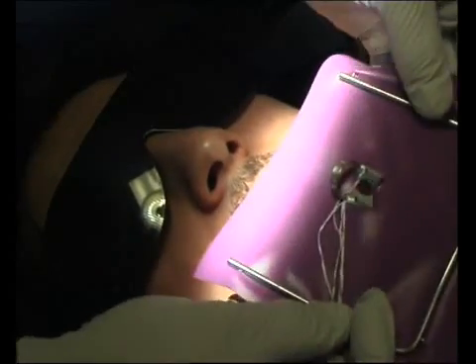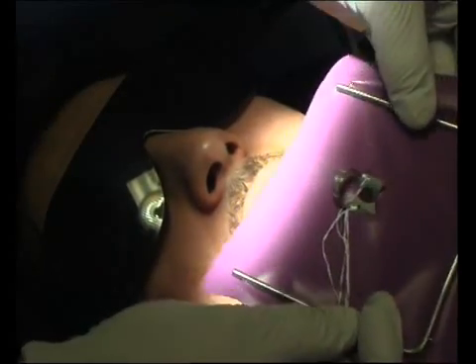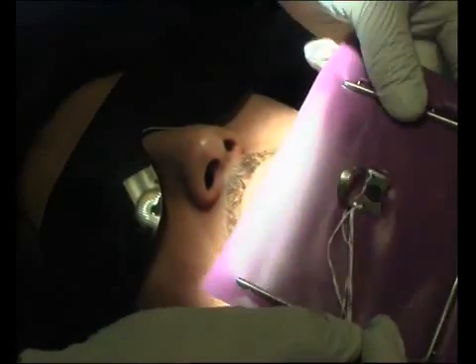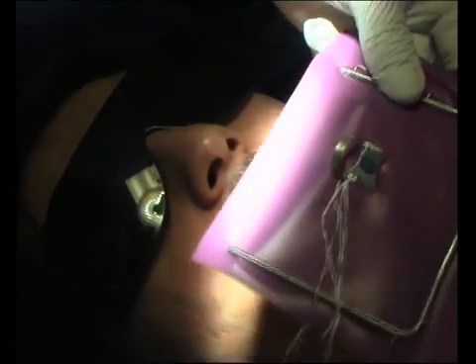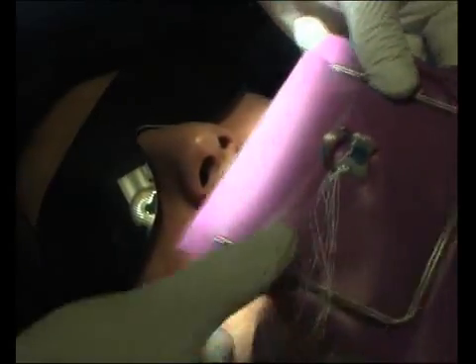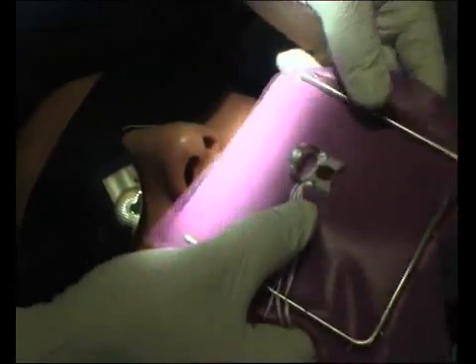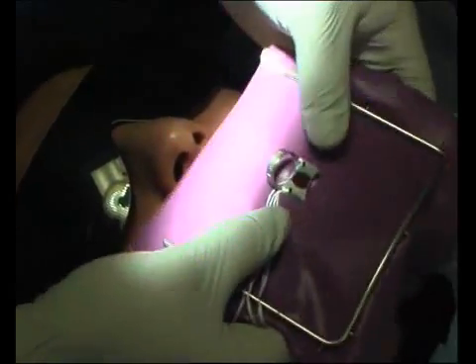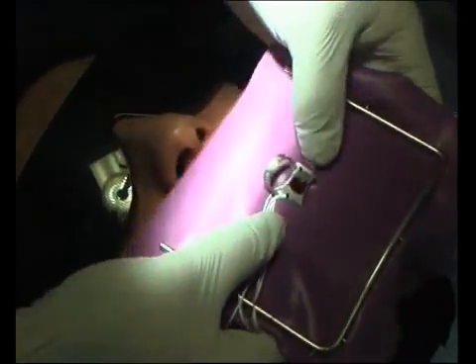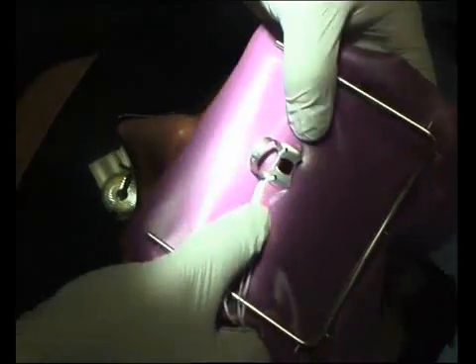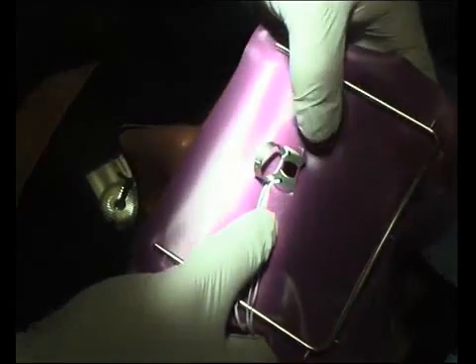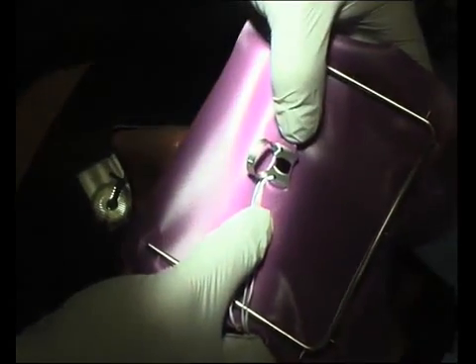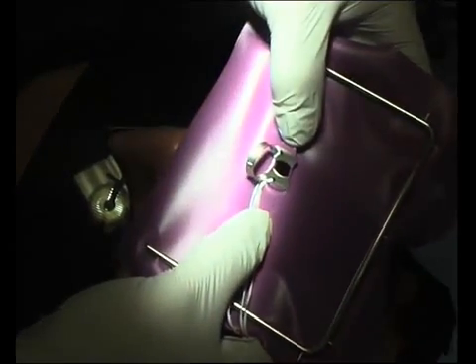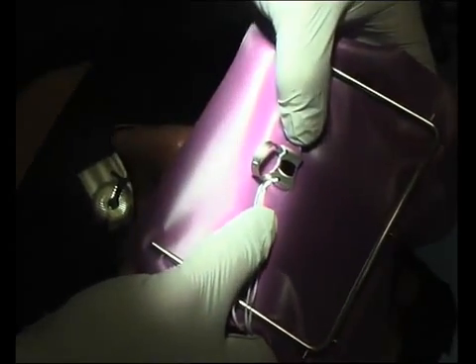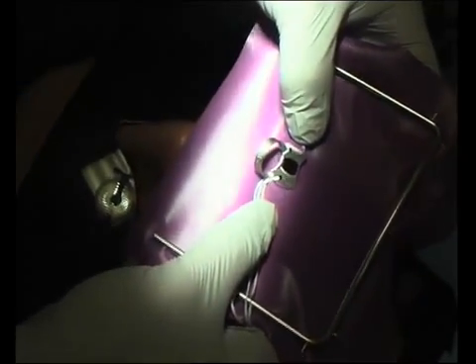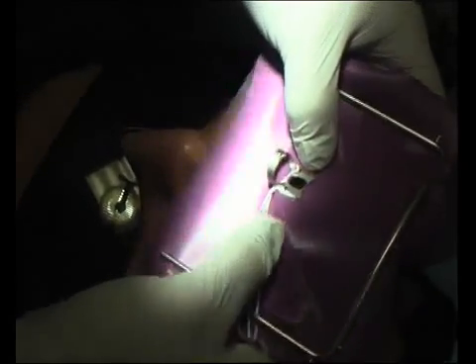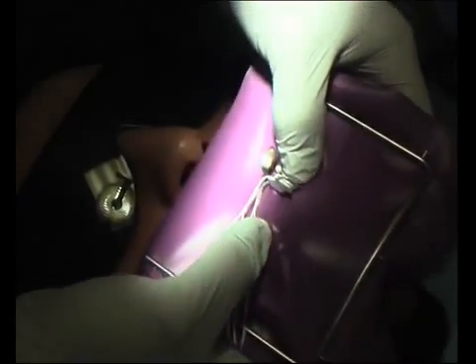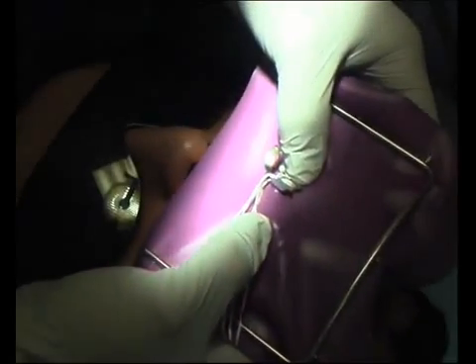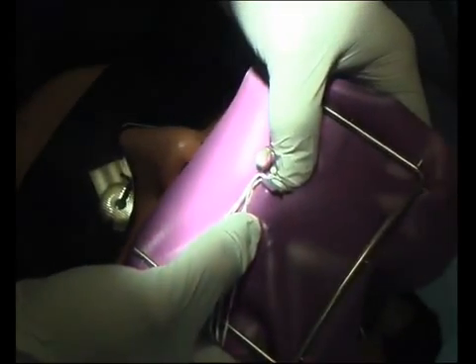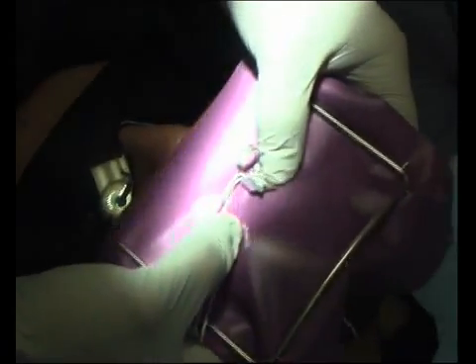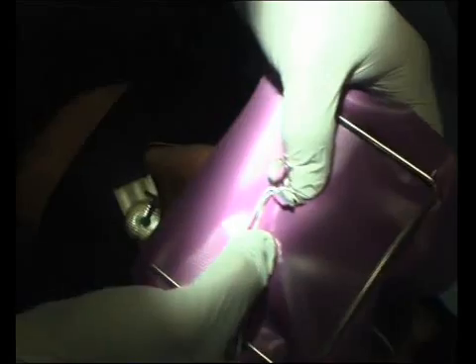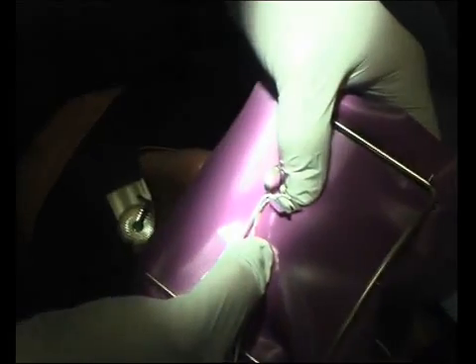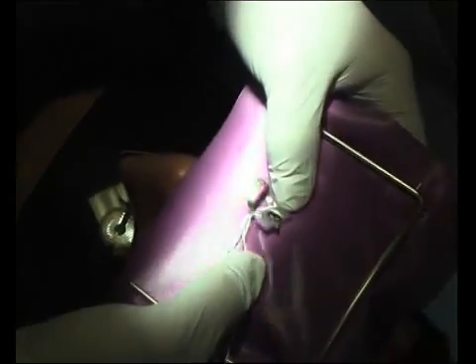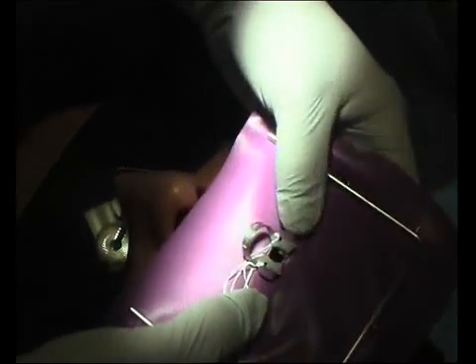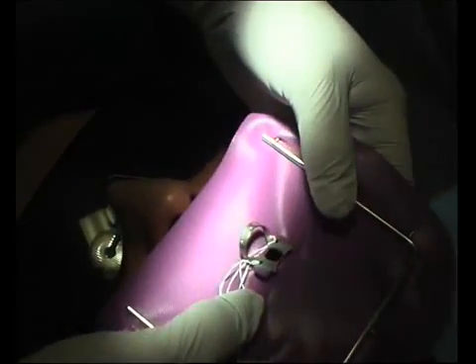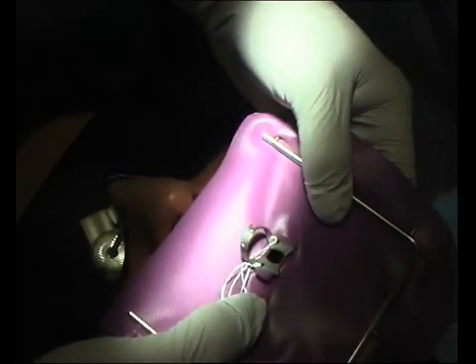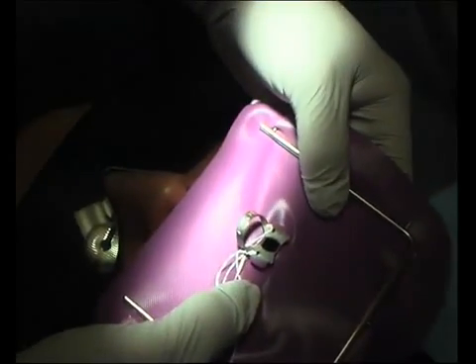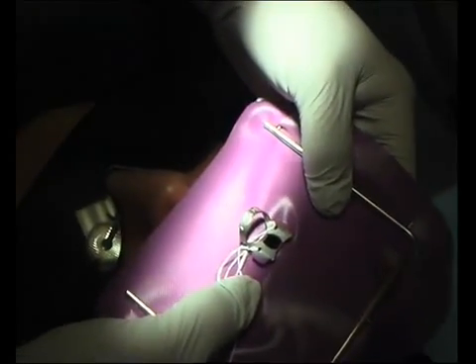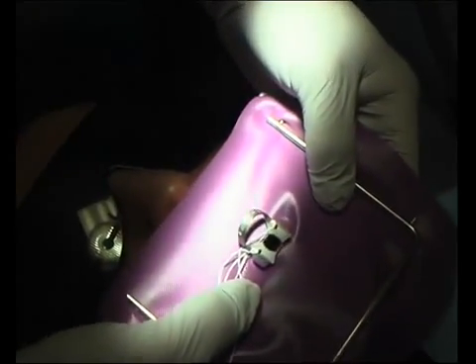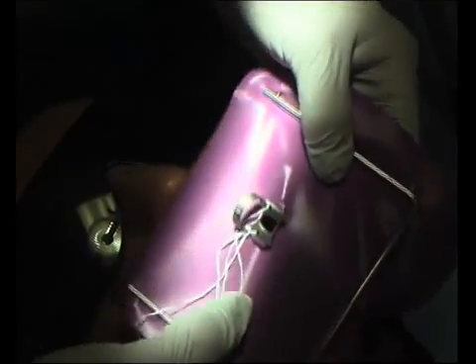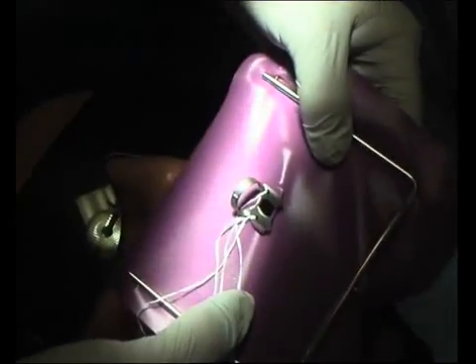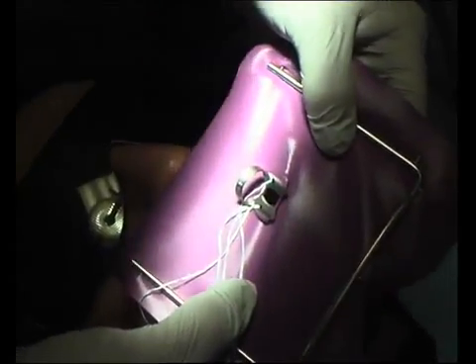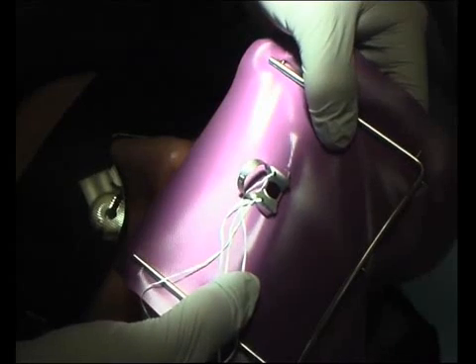So what I've done now is I've put the rubber dam behind the wings on the clamp. You've stretched that hole around it. So that's on there like that — you've stretched the rubber dam over the edges of the clamp.